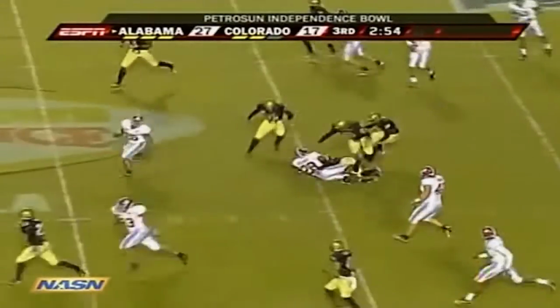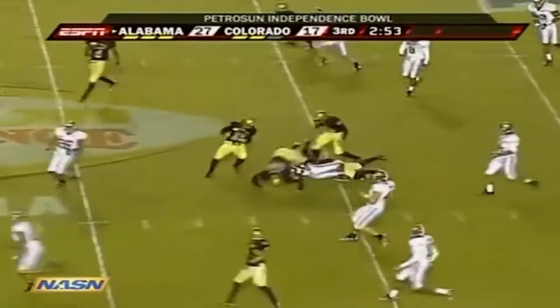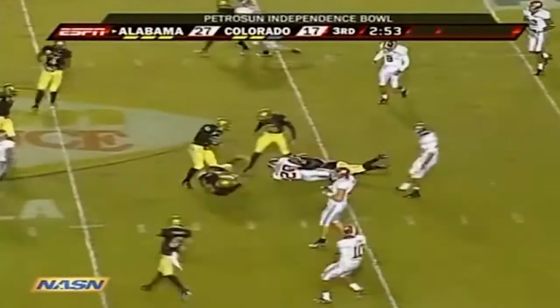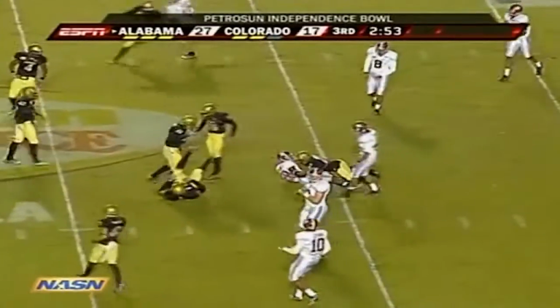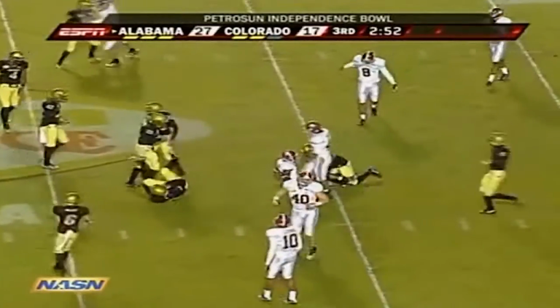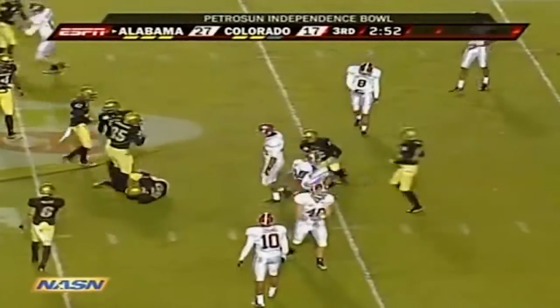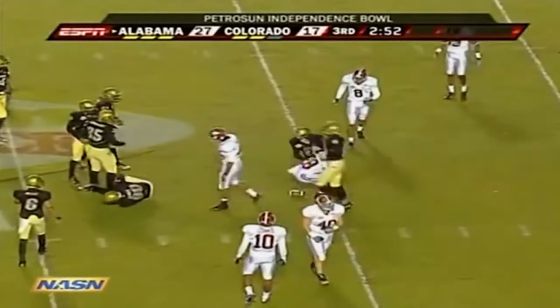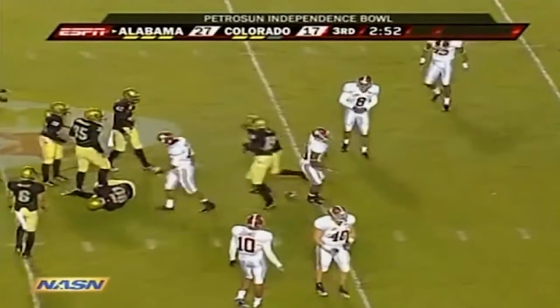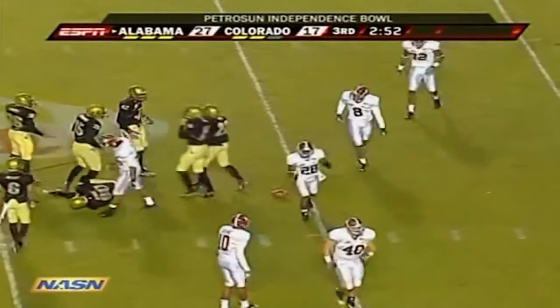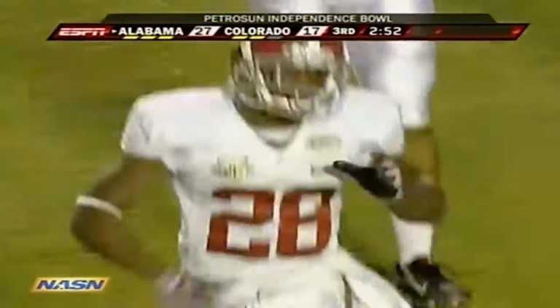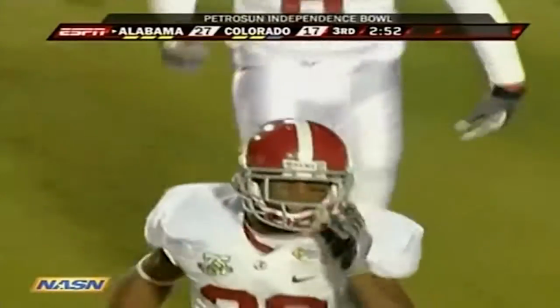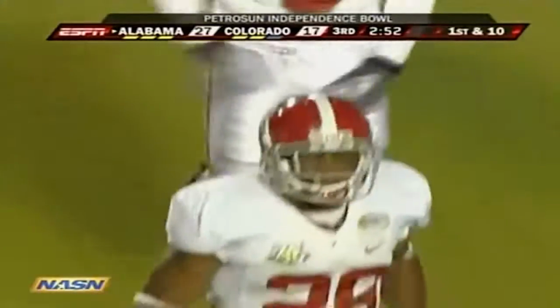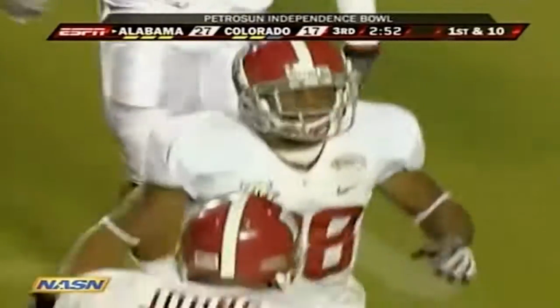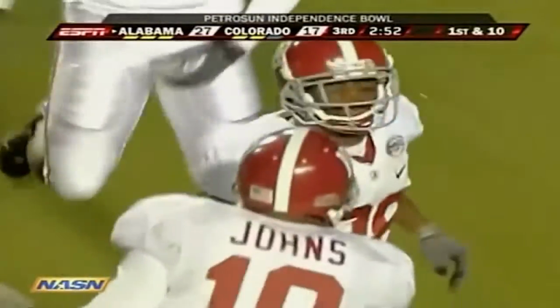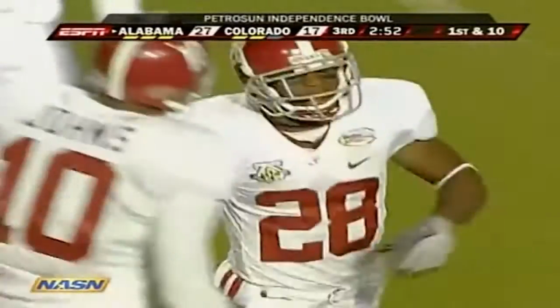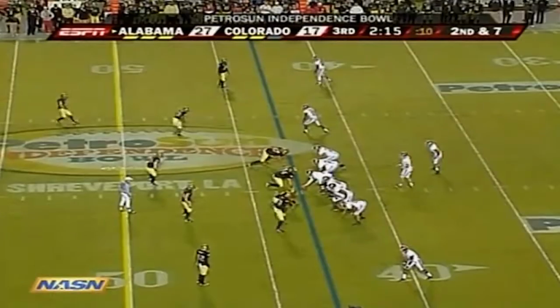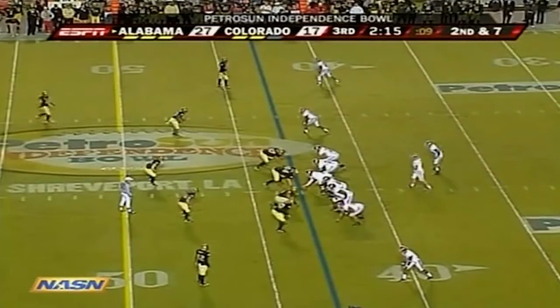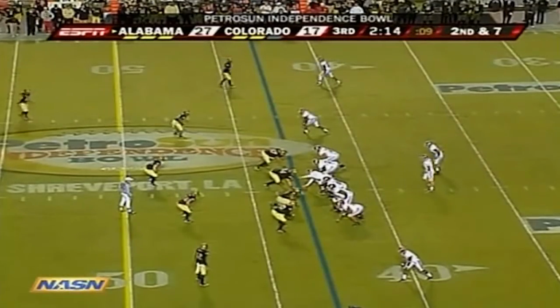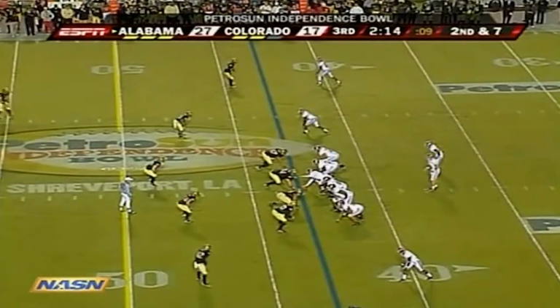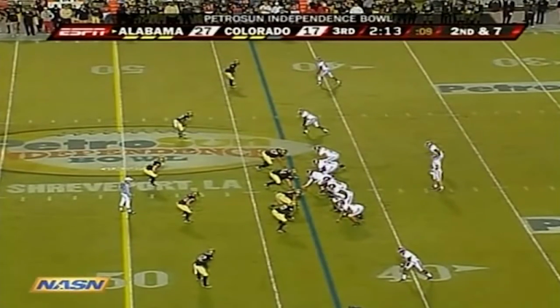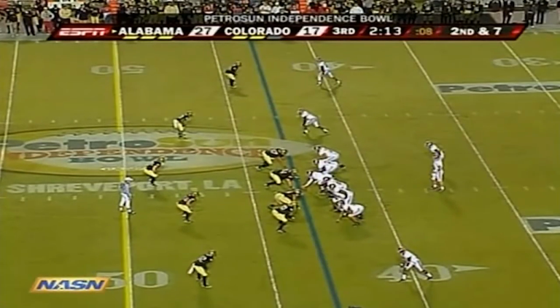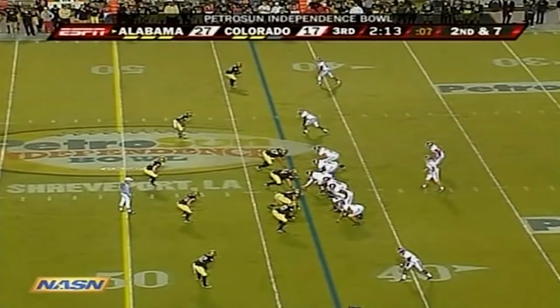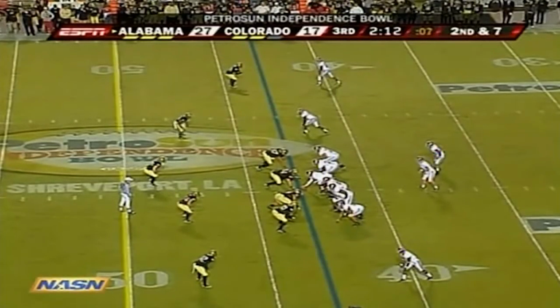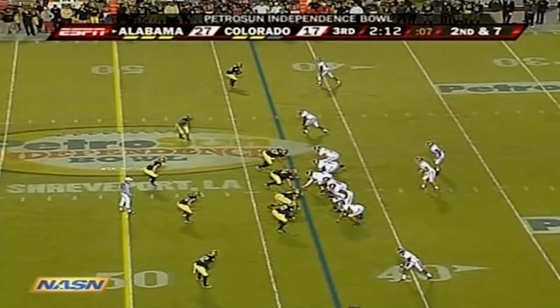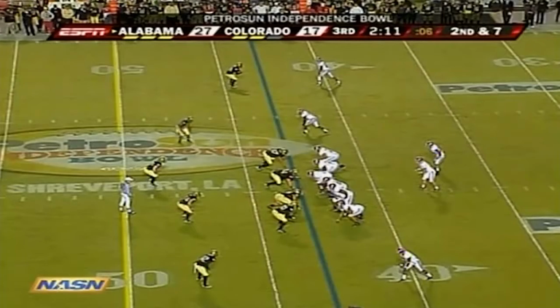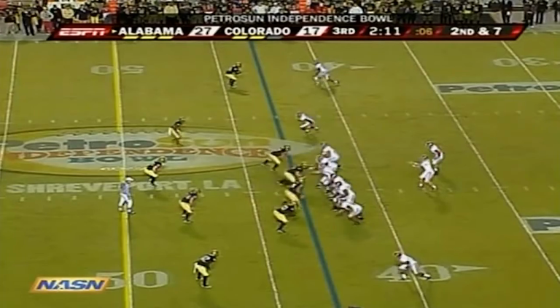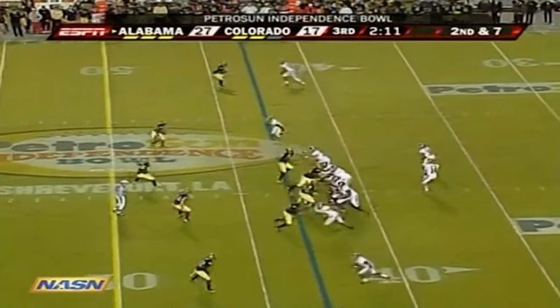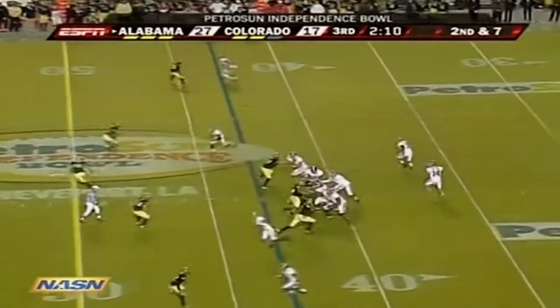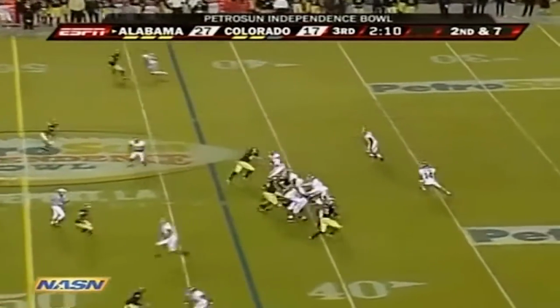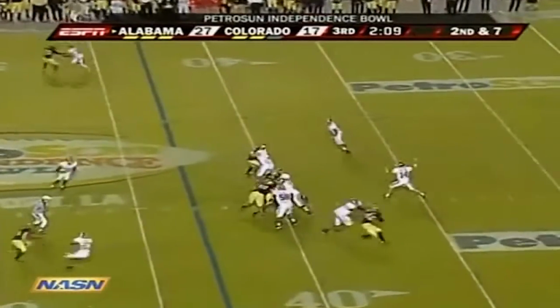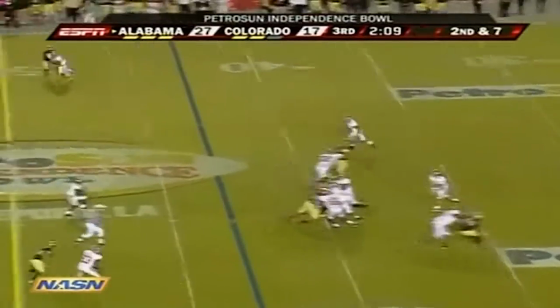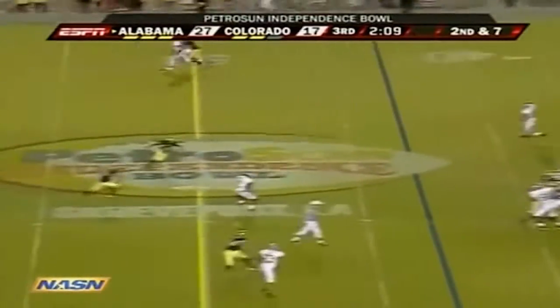He put it on spin cycle — nice move — and he makes it out to the 40-yard line. Let's check in with Stacy downstairs. This guy is a tackling machine from the state of Hawaii — started as a true freshman, number 44, Jordan Biles.